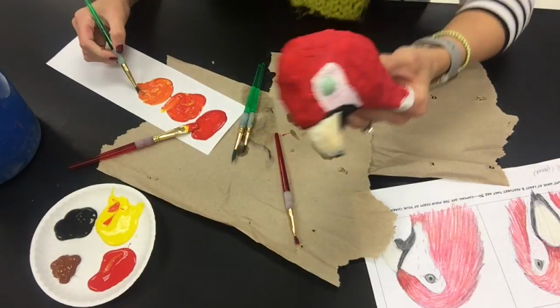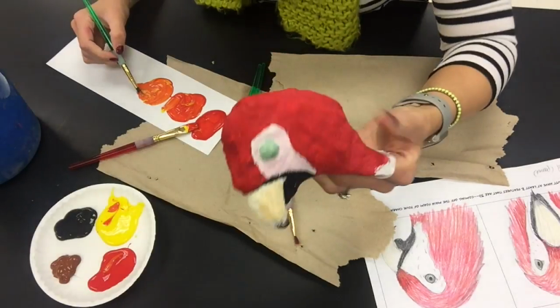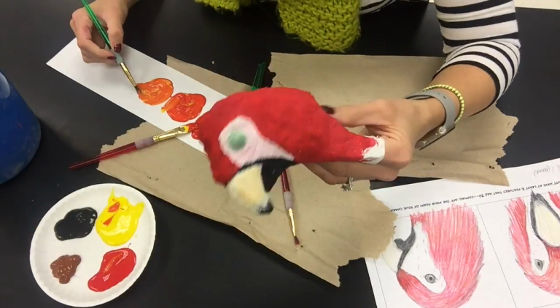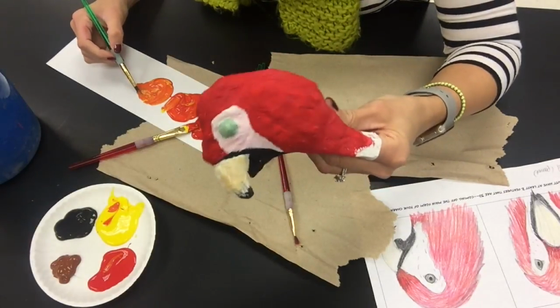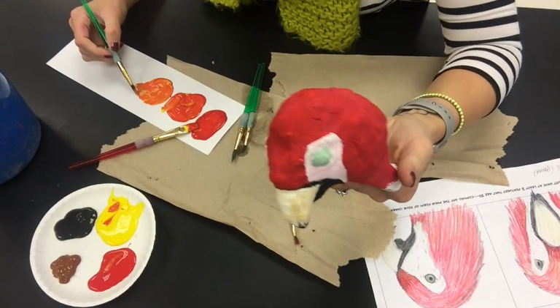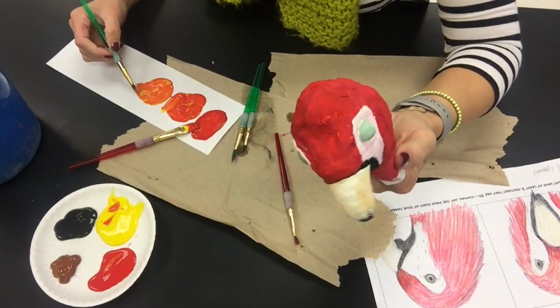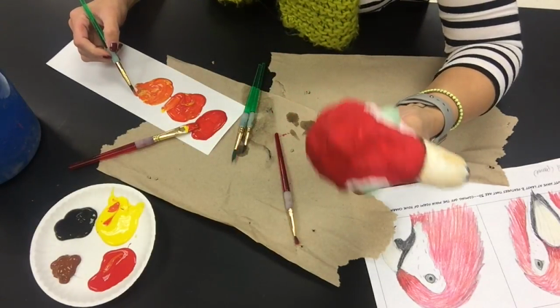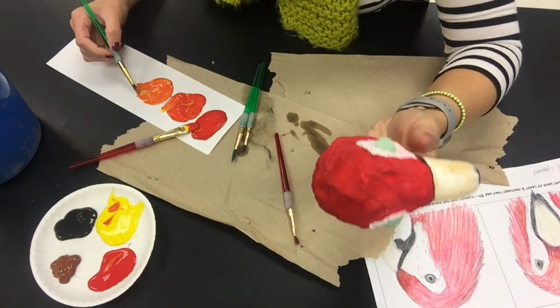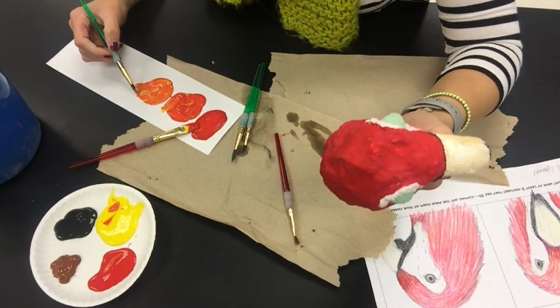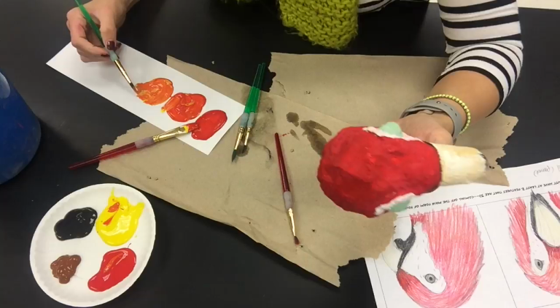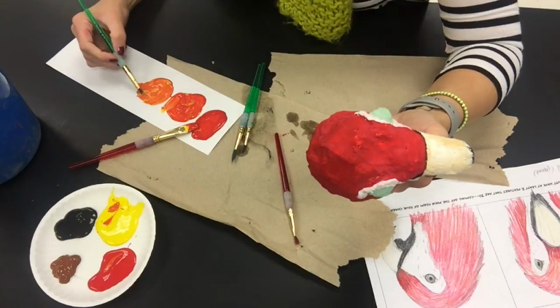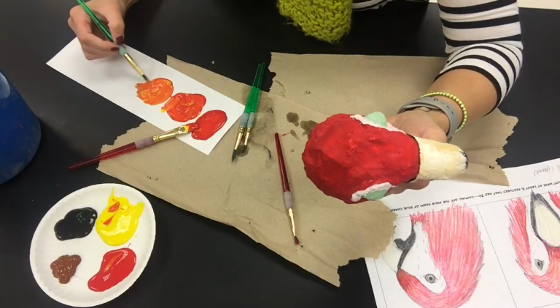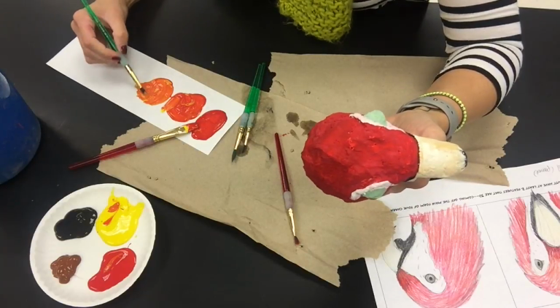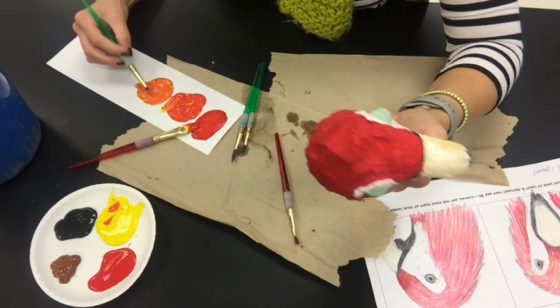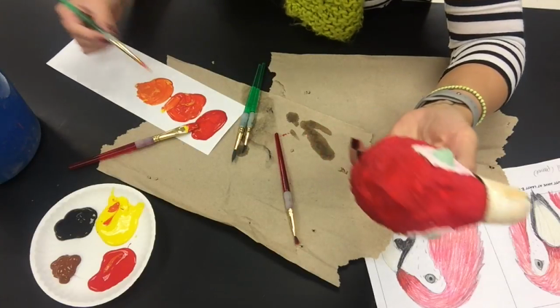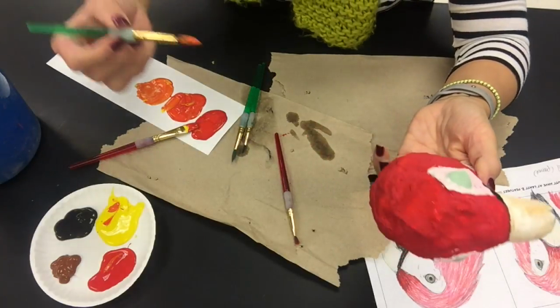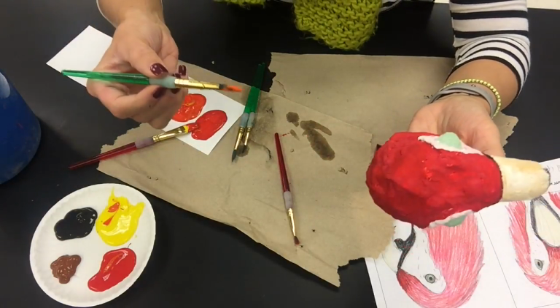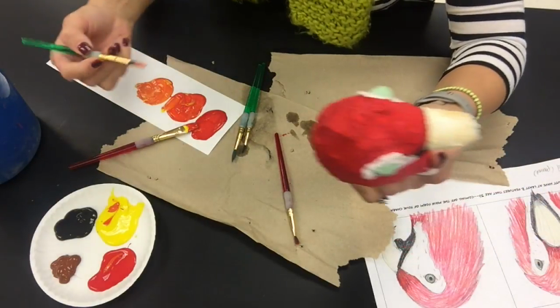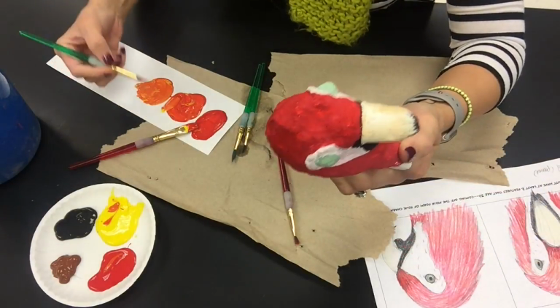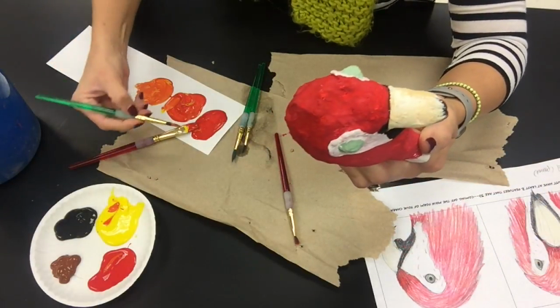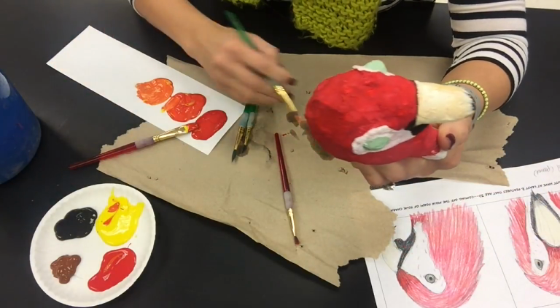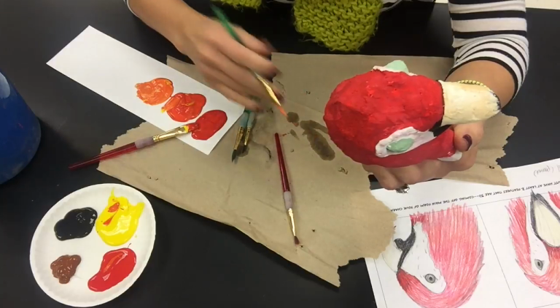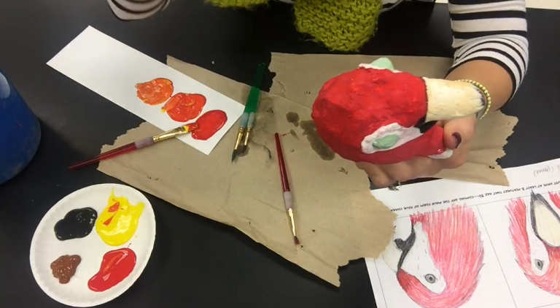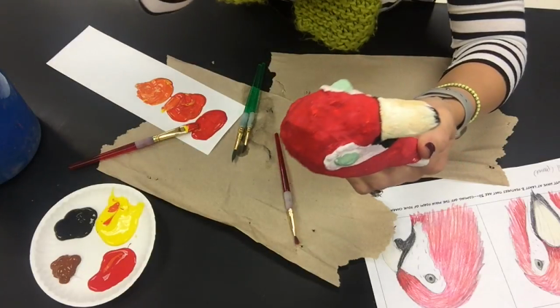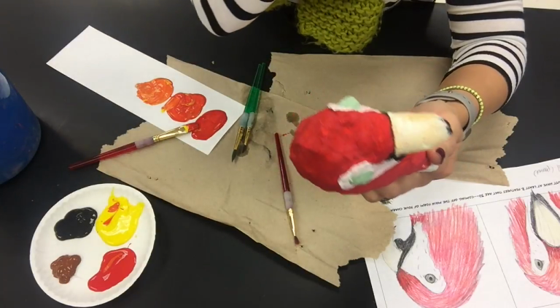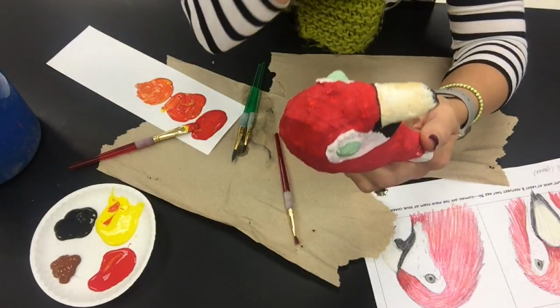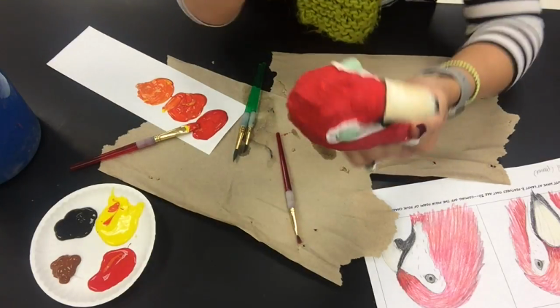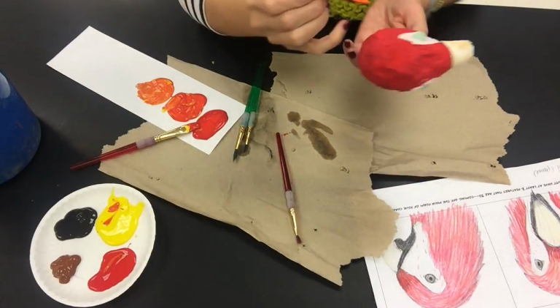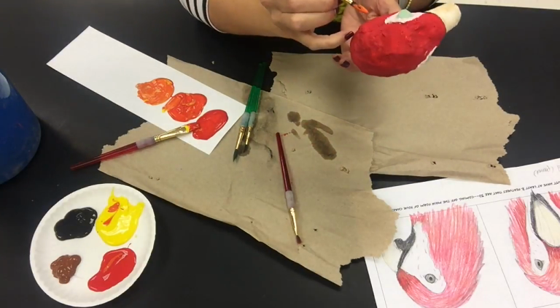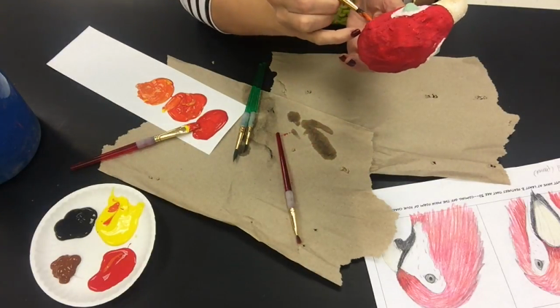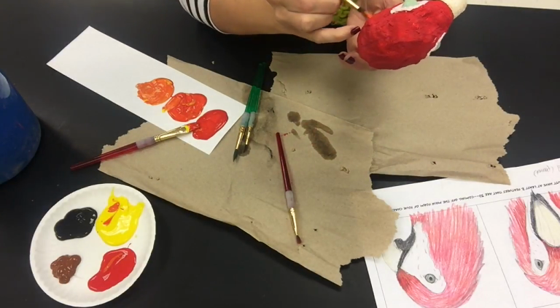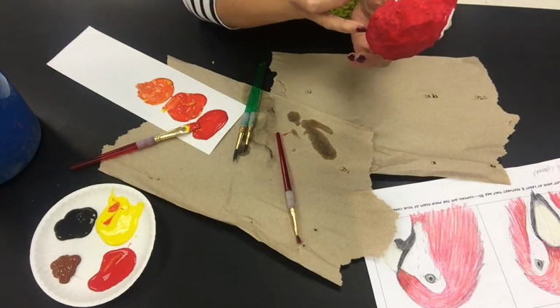When you're painting the head of your puppet, you want to make sure that you have paint on your brush and not a lot of water. Really use a paper towel to get excess water off of your brush before you're painting your sculpture.